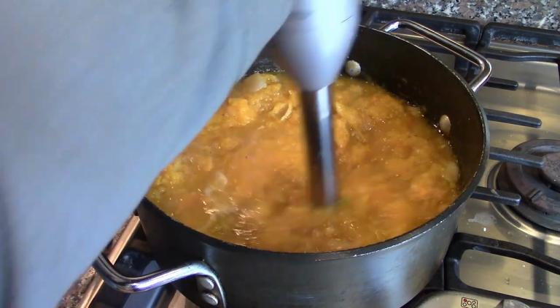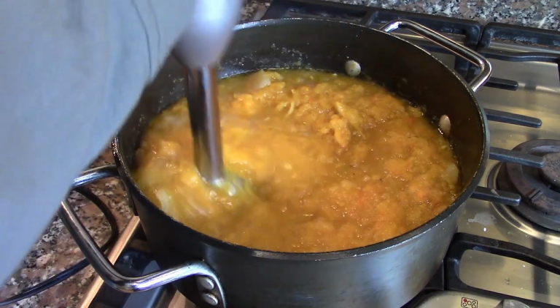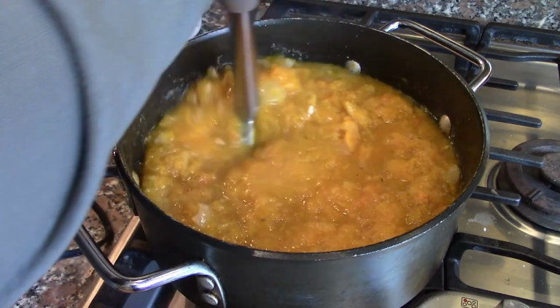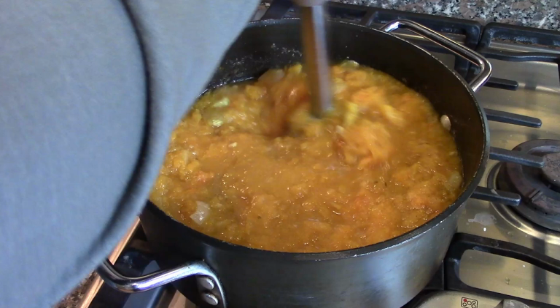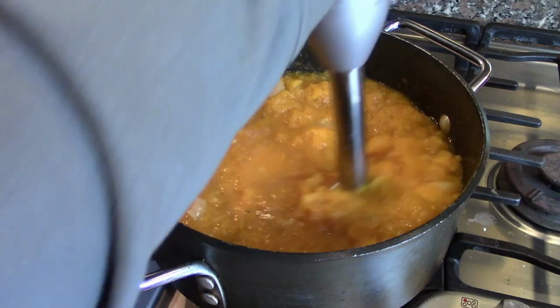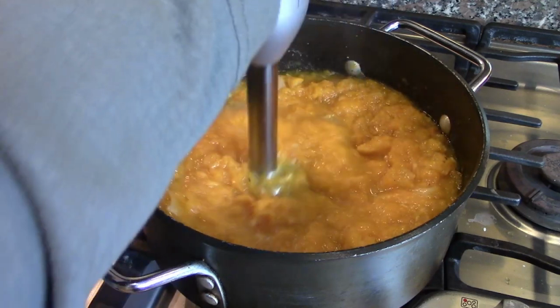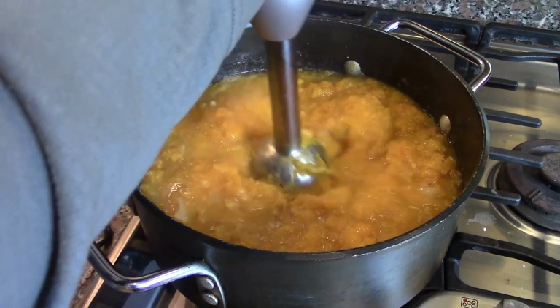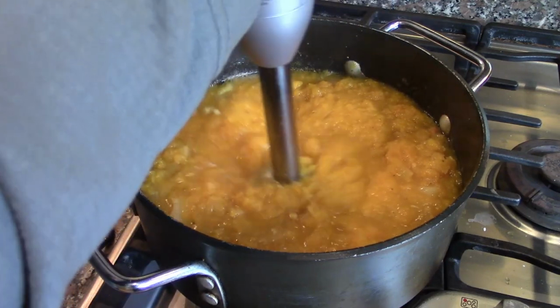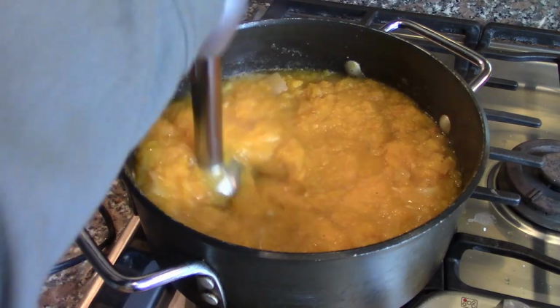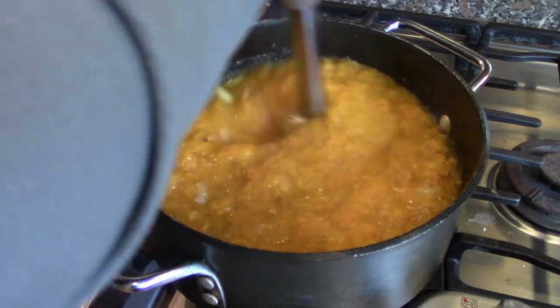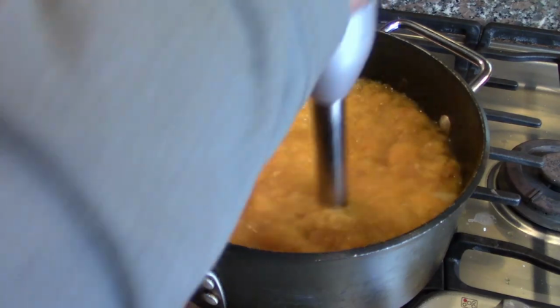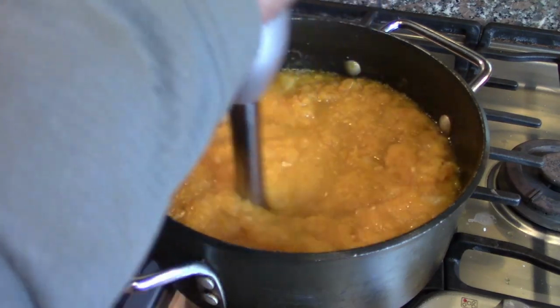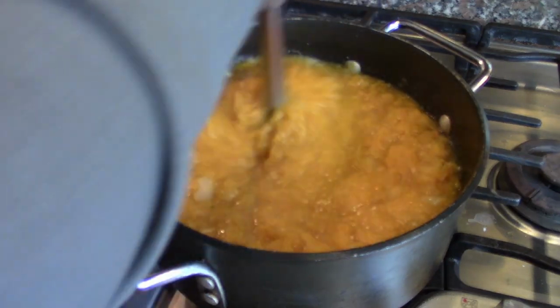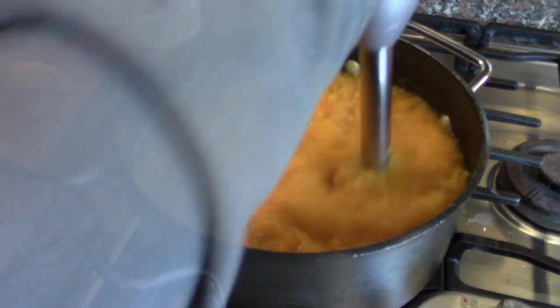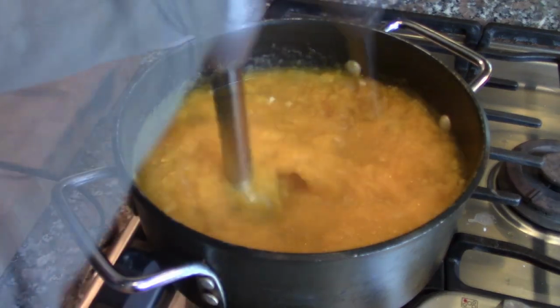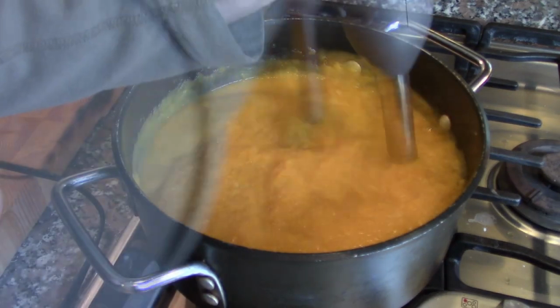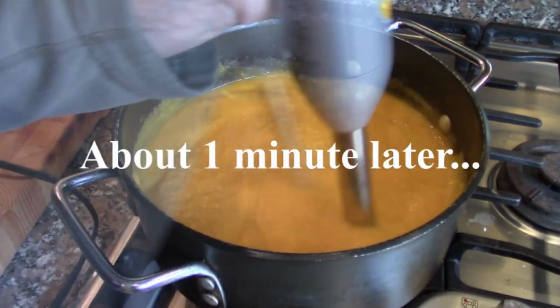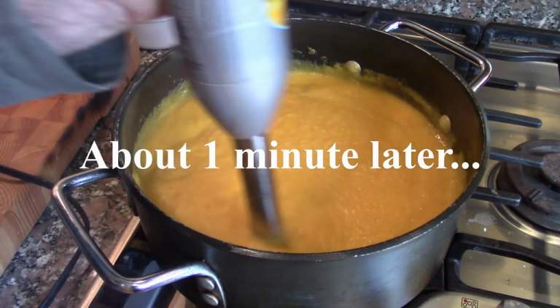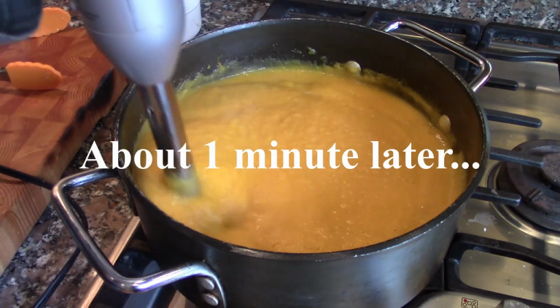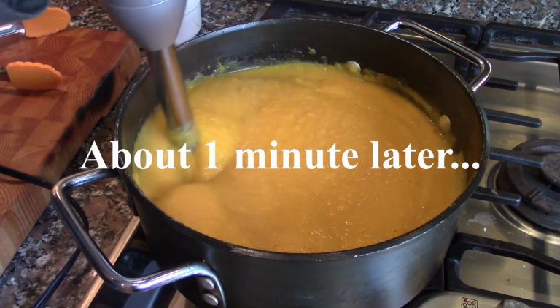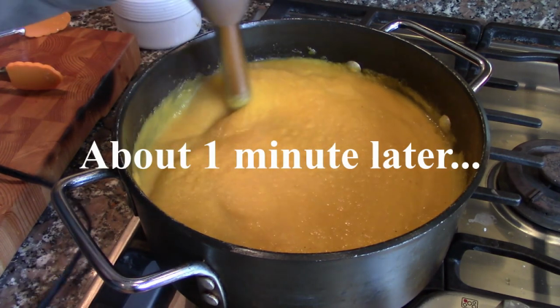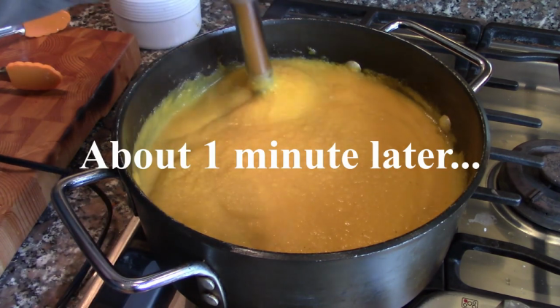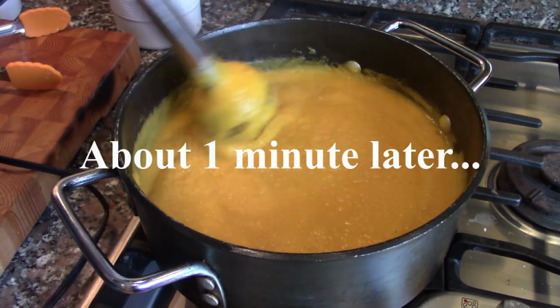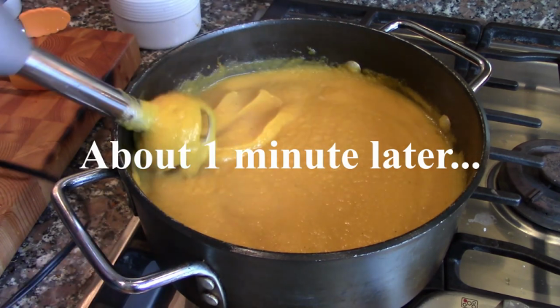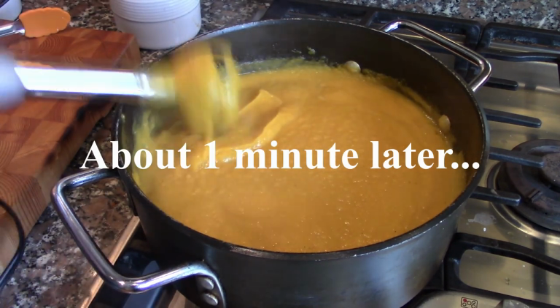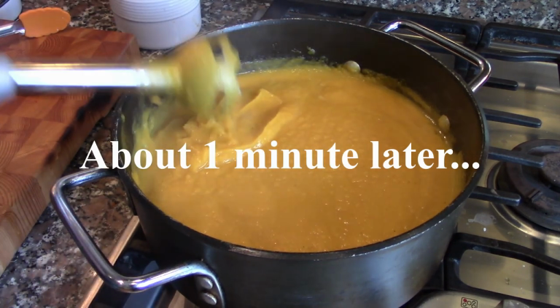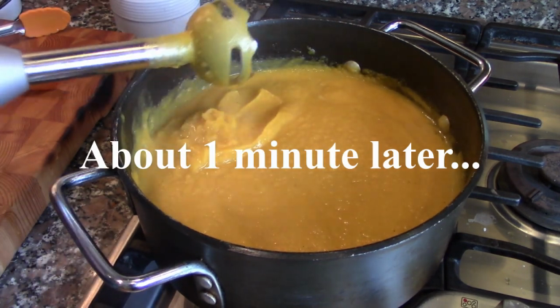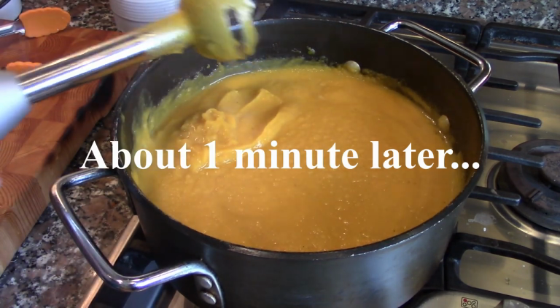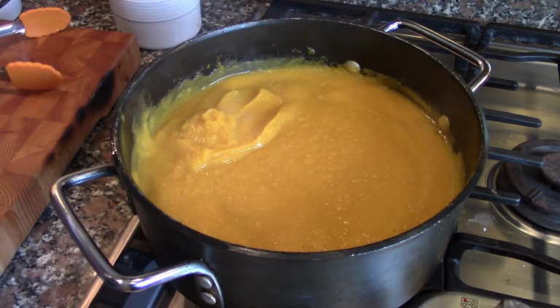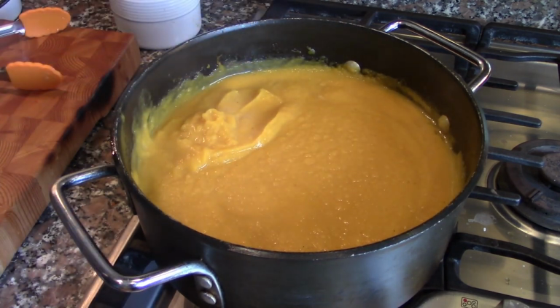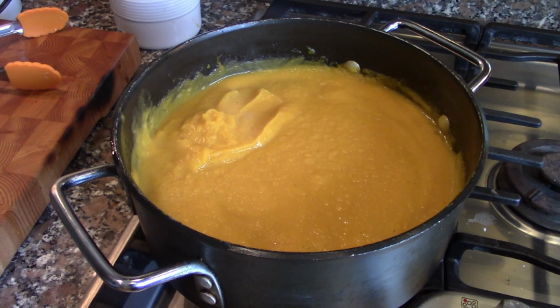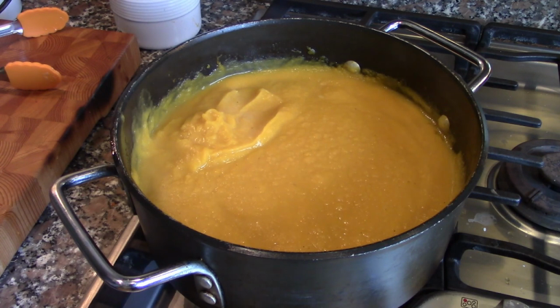Just go around and this will get nice and creamy. We're just about finished here. See how nice and creamy that is? Very smooth.